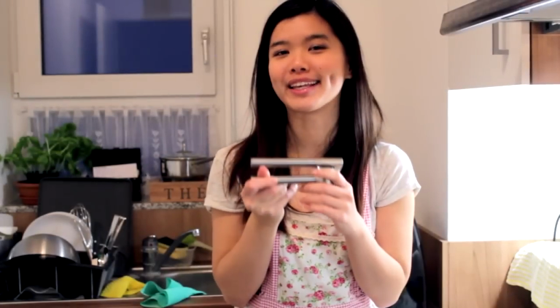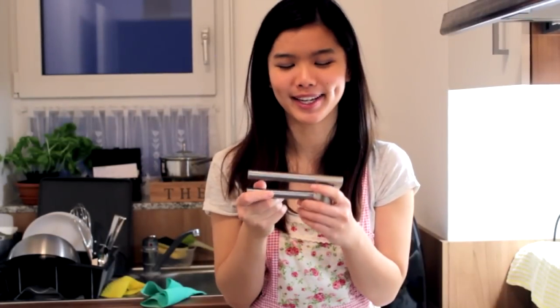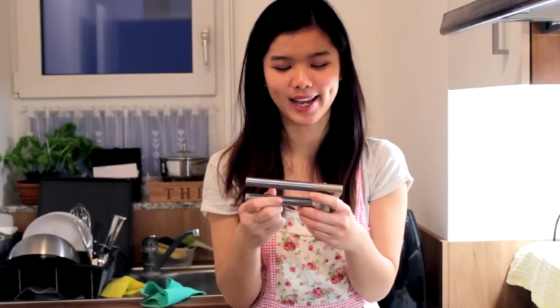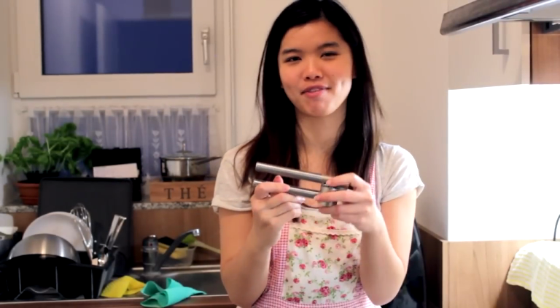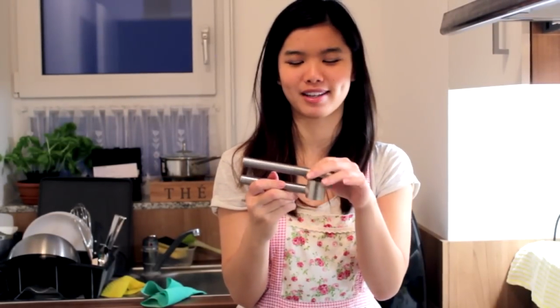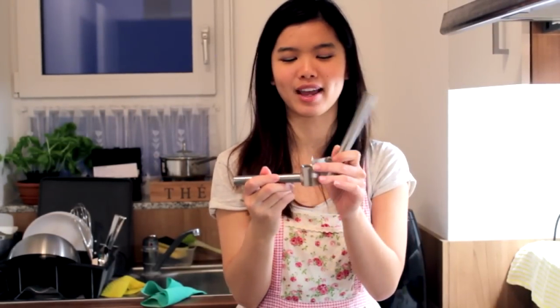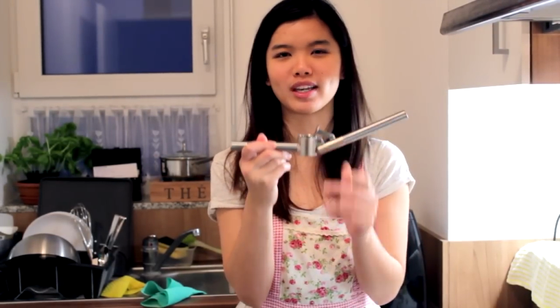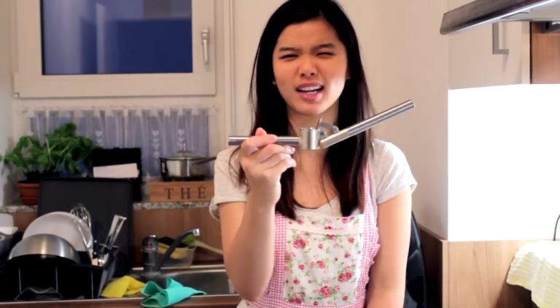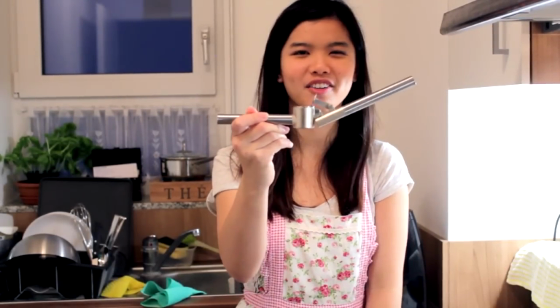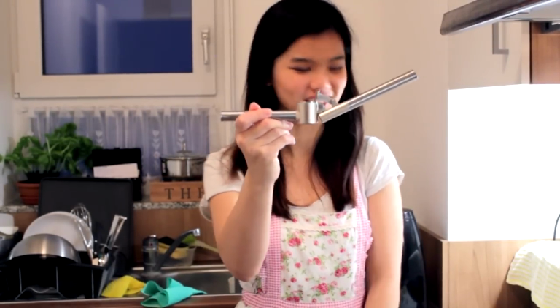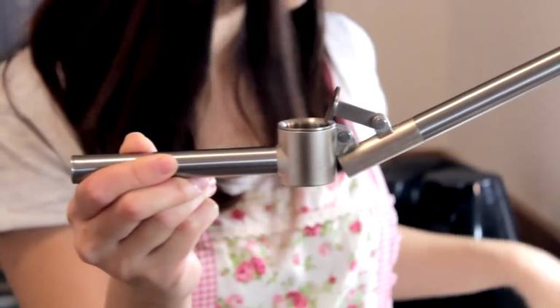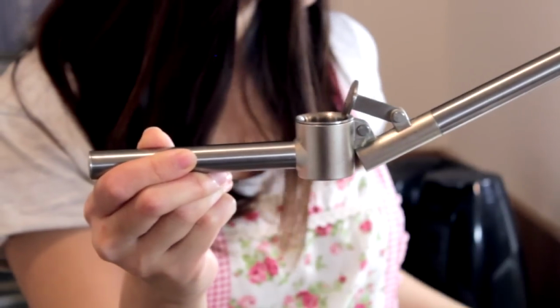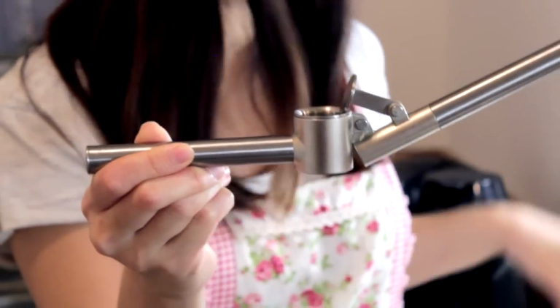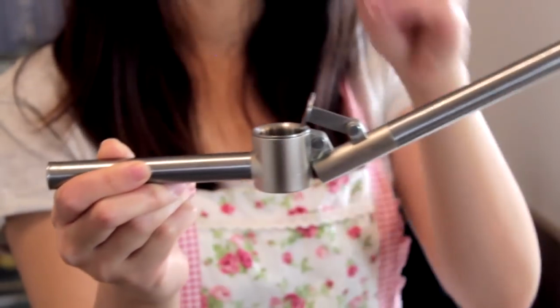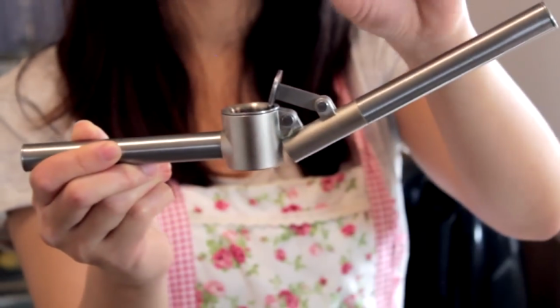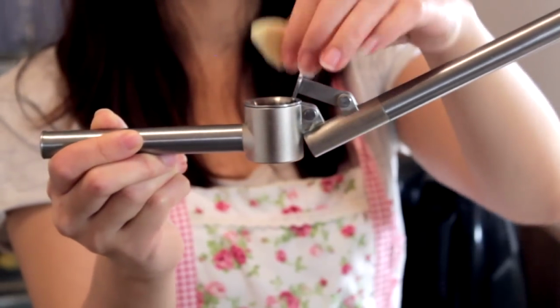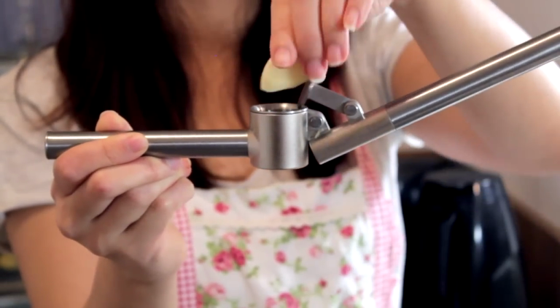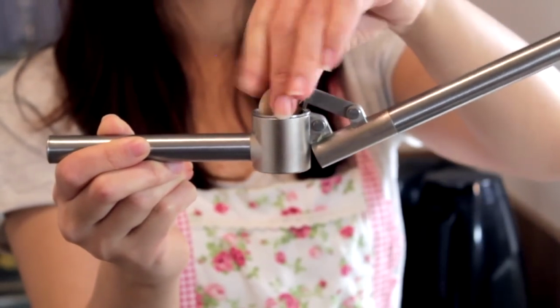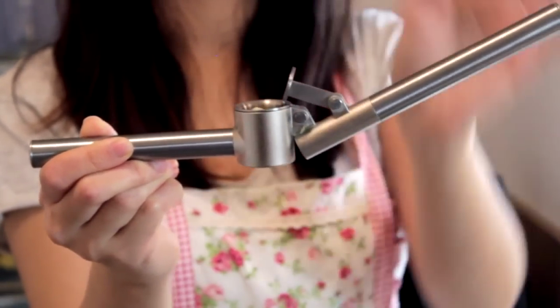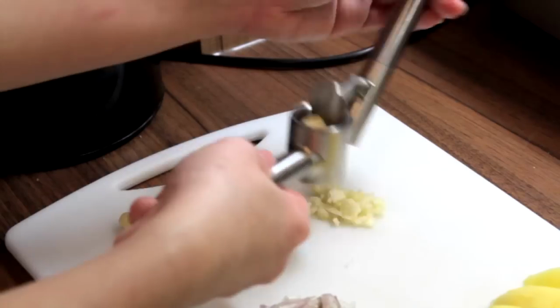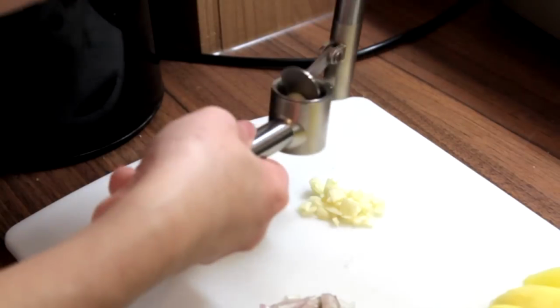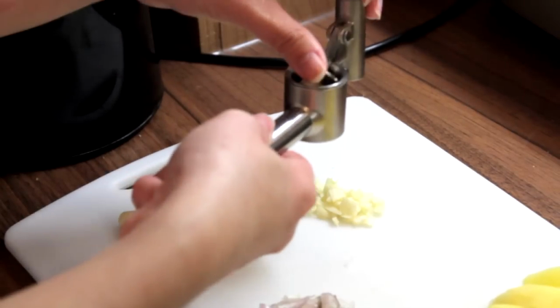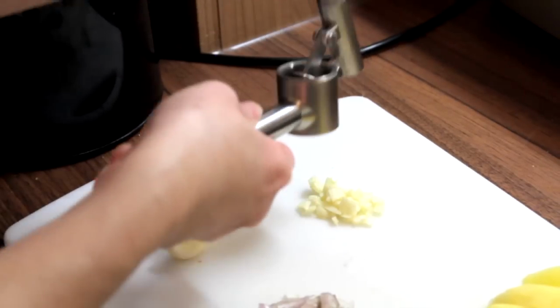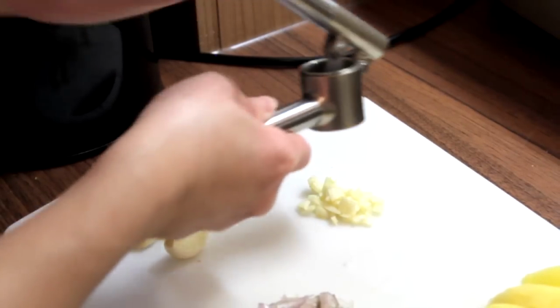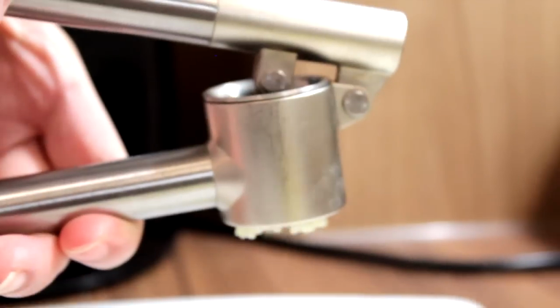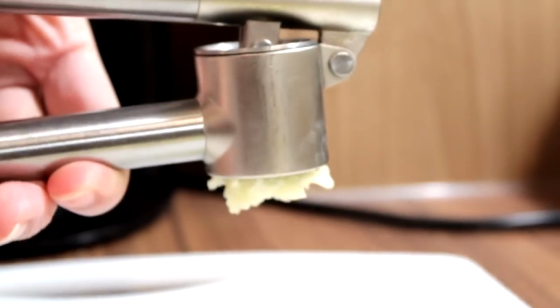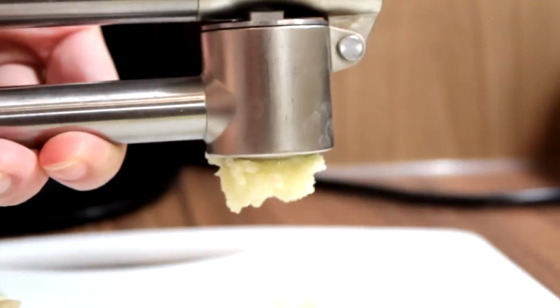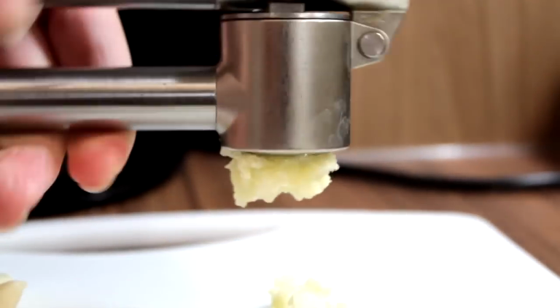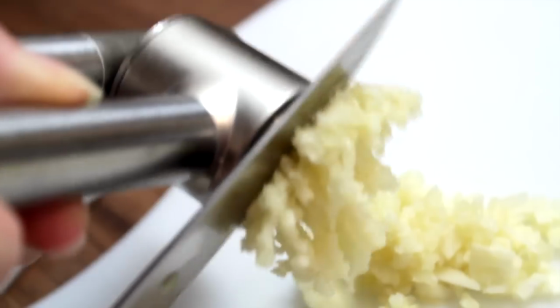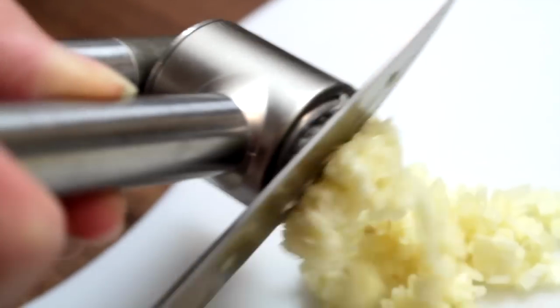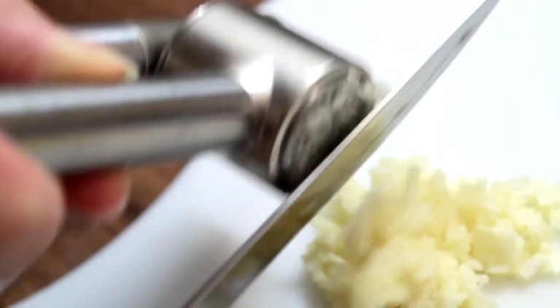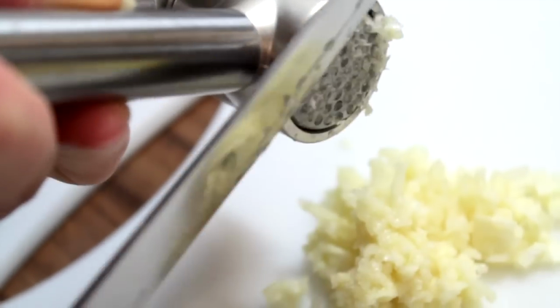I was in IKEA the other day and I found this — it's actually a garlic crusher. All you need to do is put in a clove of garlic, push this down, and the output will be finely crushed garlic. It saves time and it's very simple.